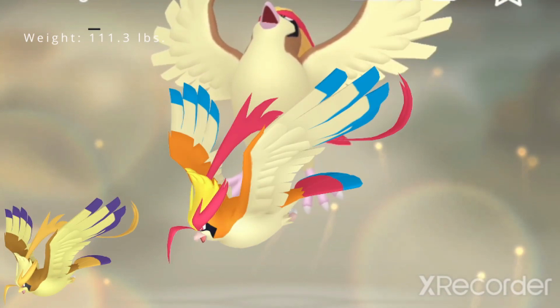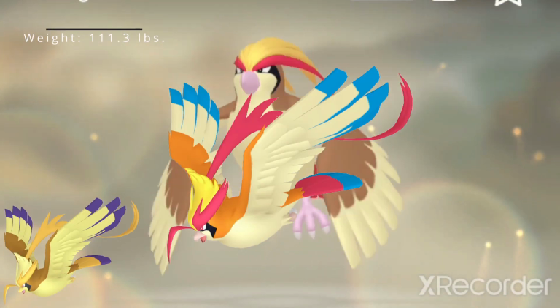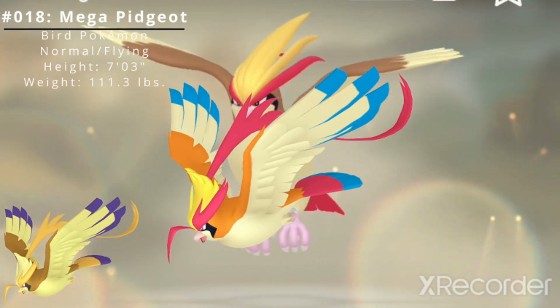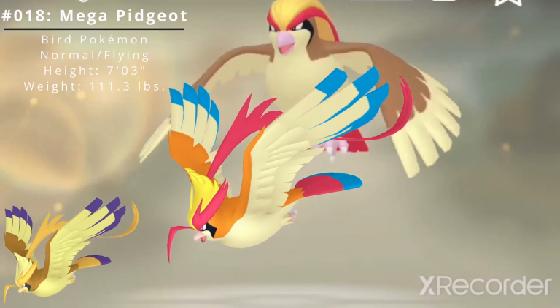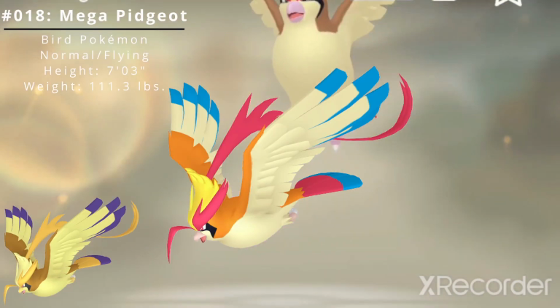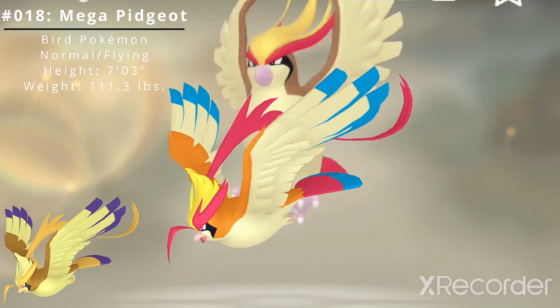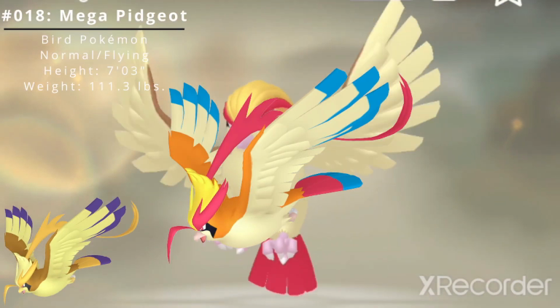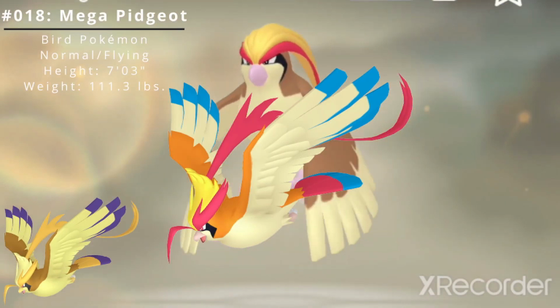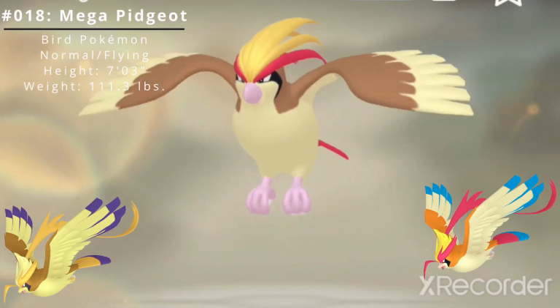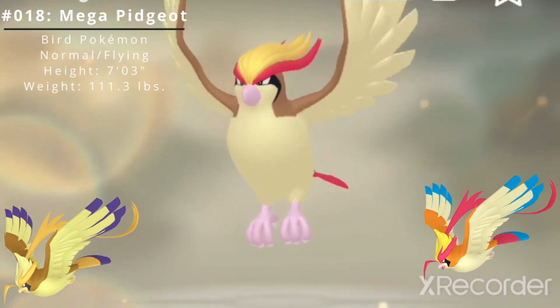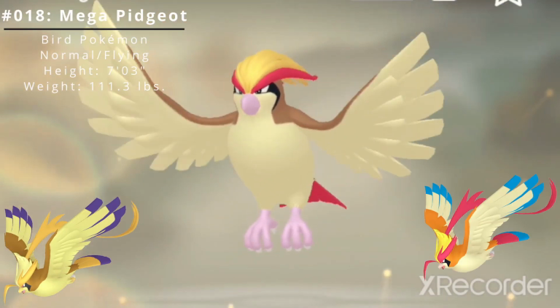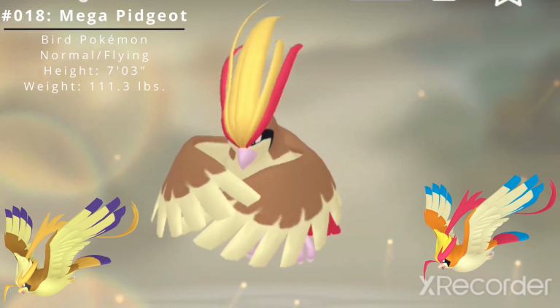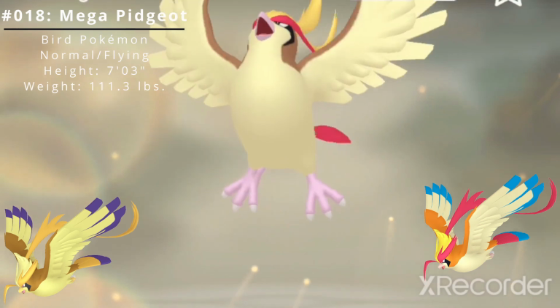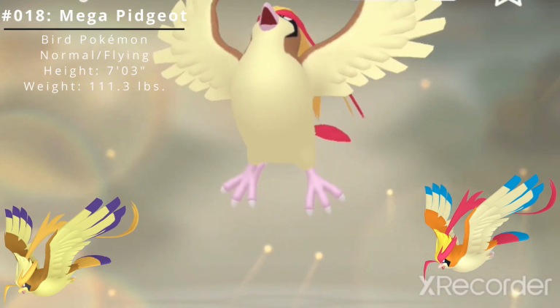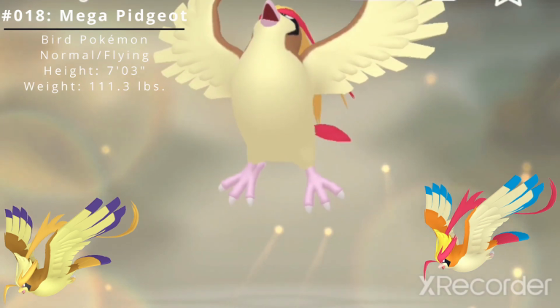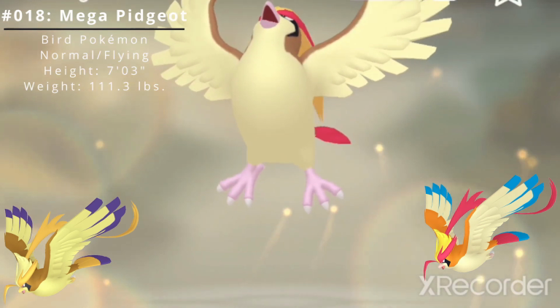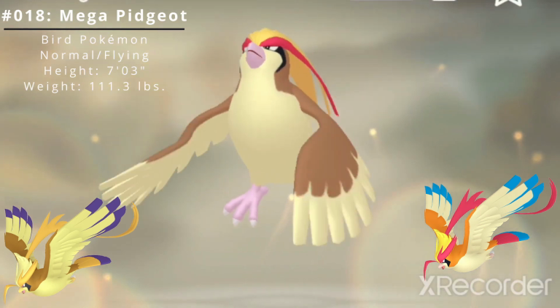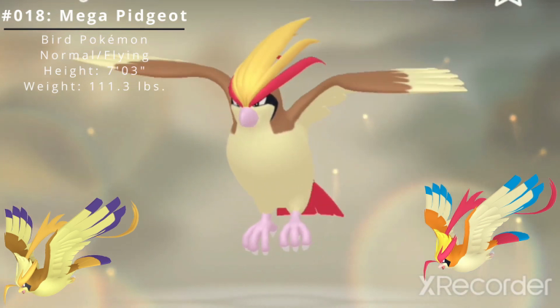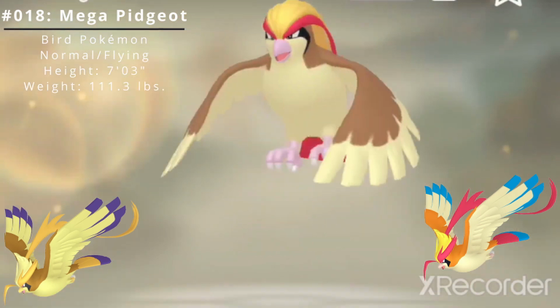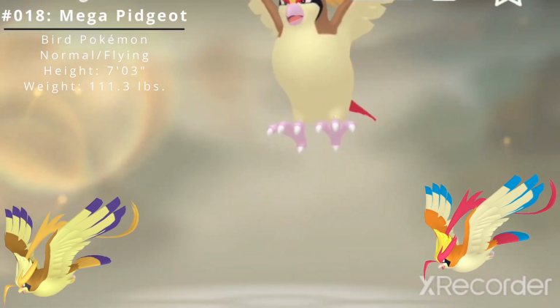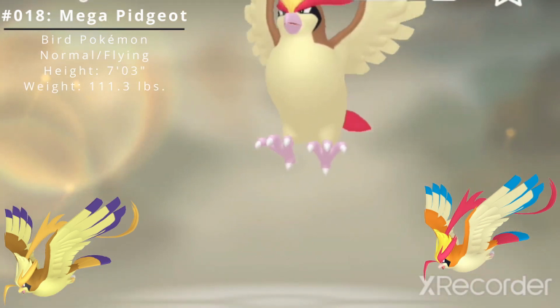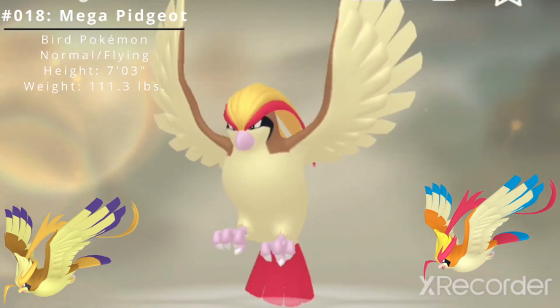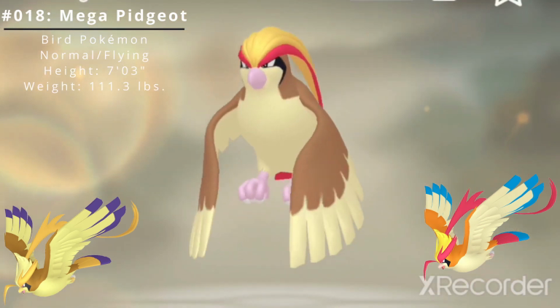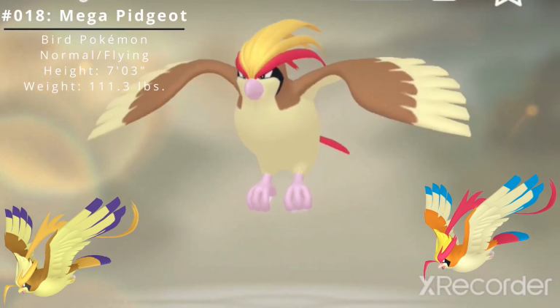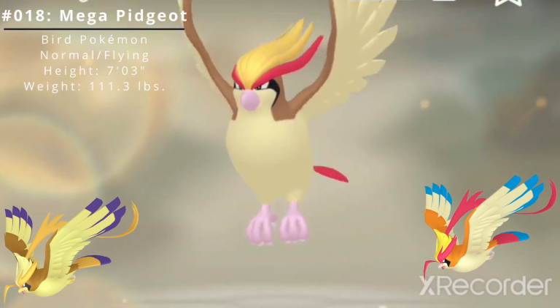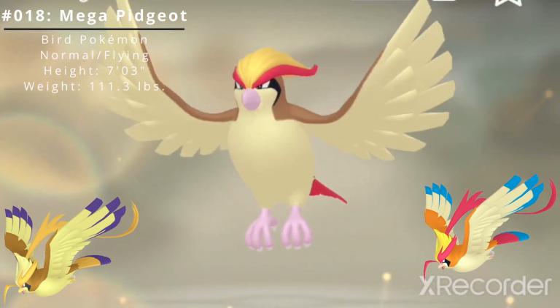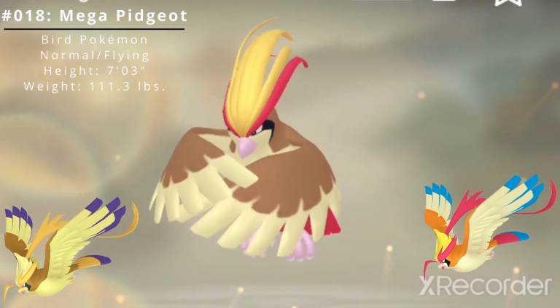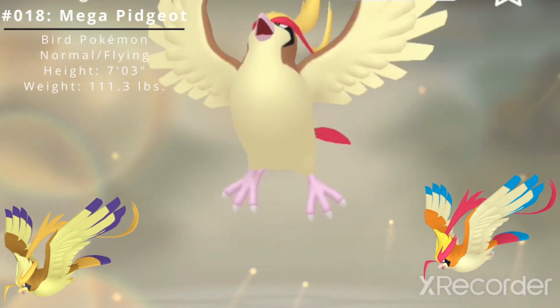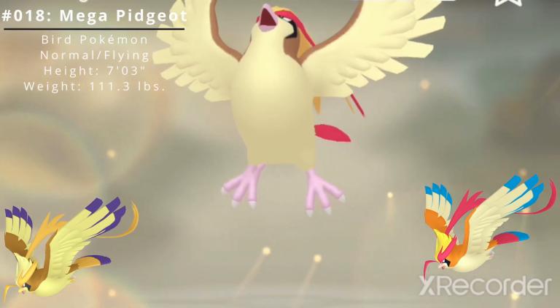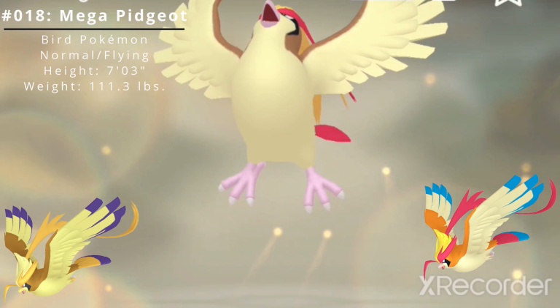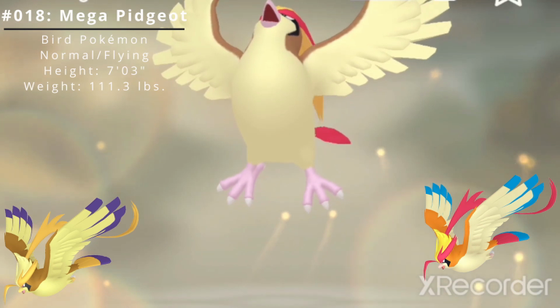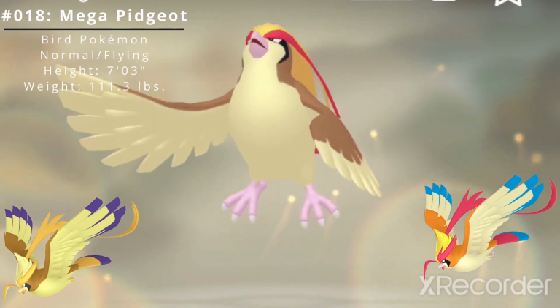Pidgeot also has a Mega Evolution. Mega Pidgeot has the ability No Guard, which employs No Guard tactics to ensure incoming and outgoing attacks always land.